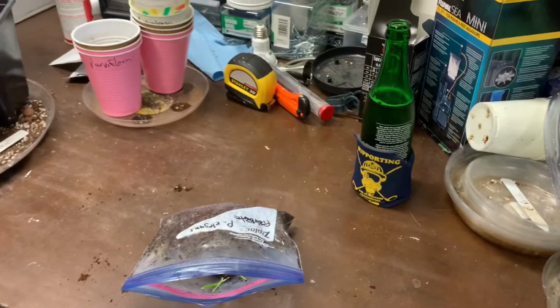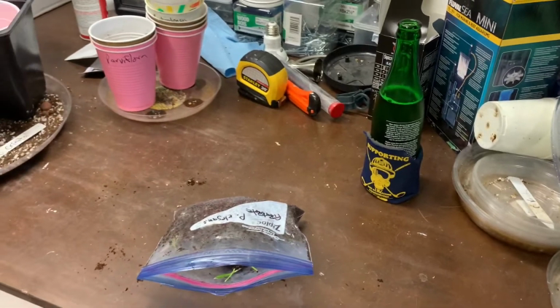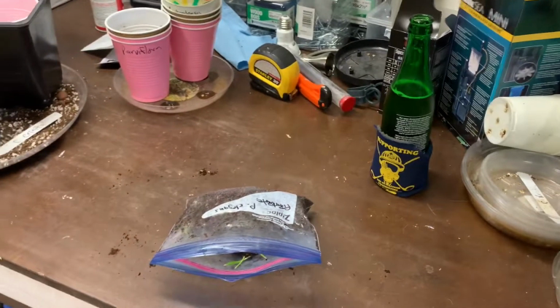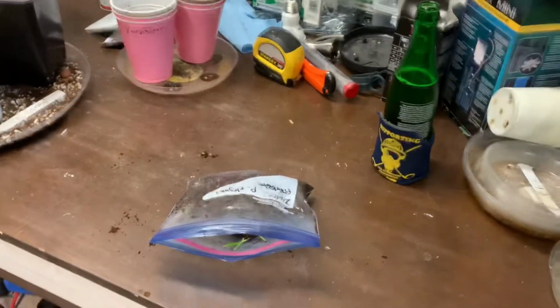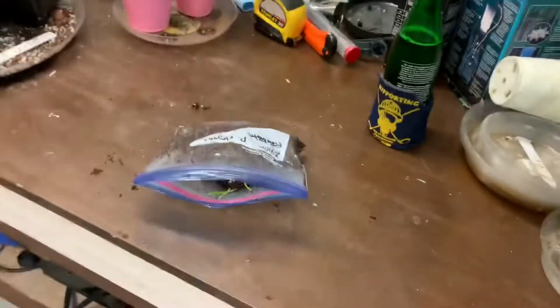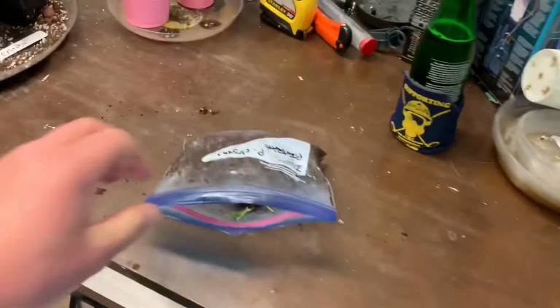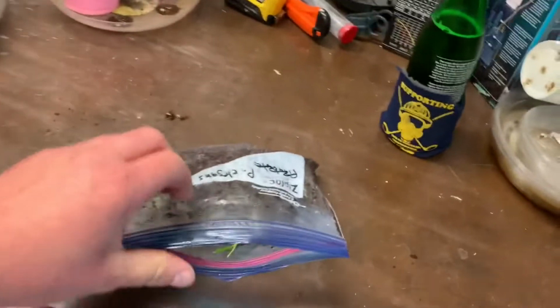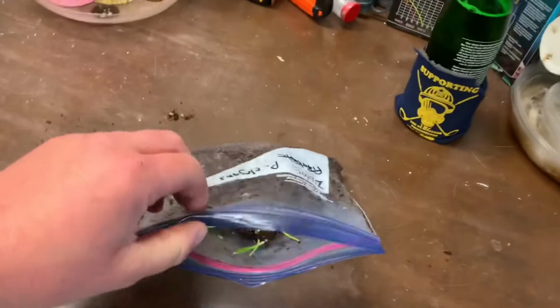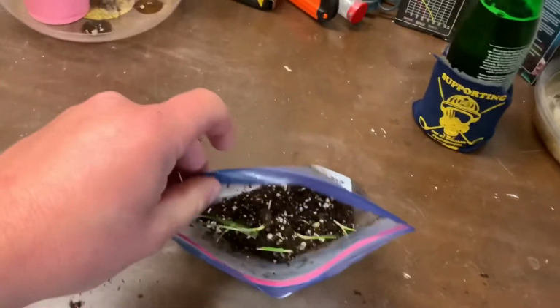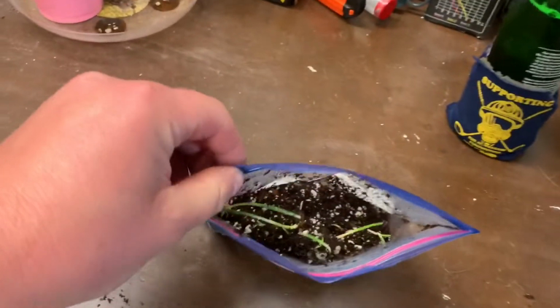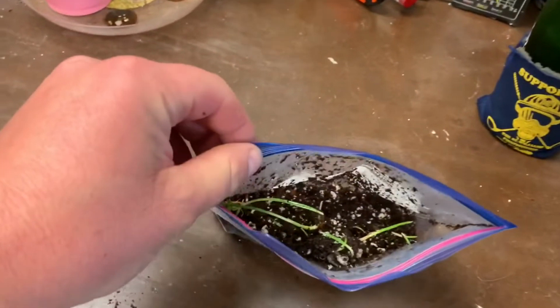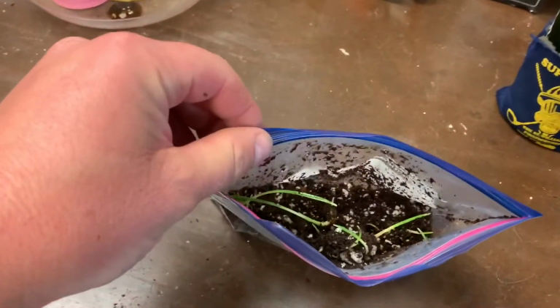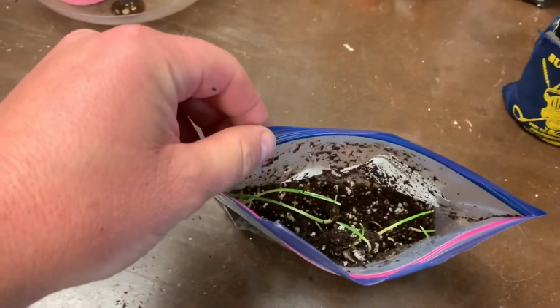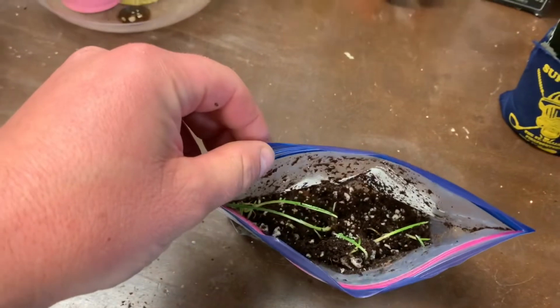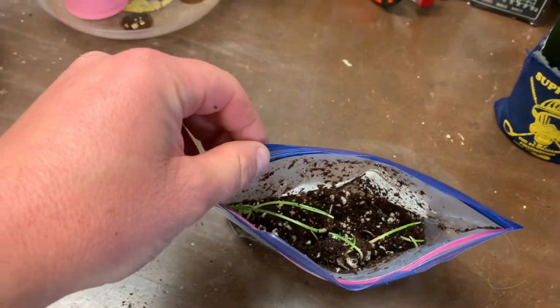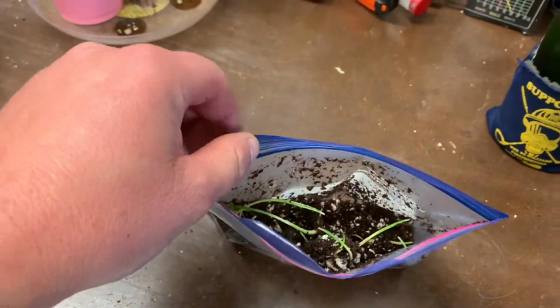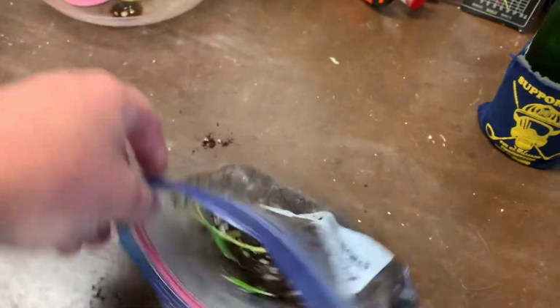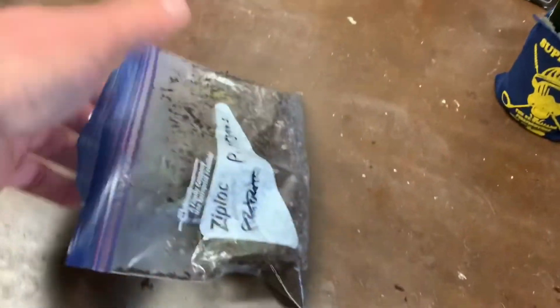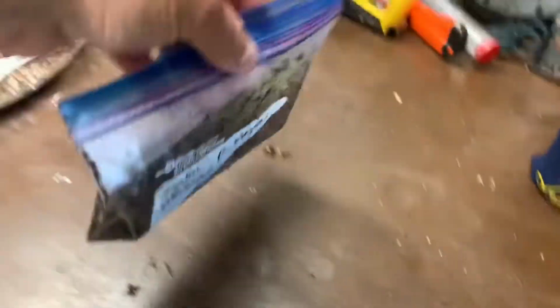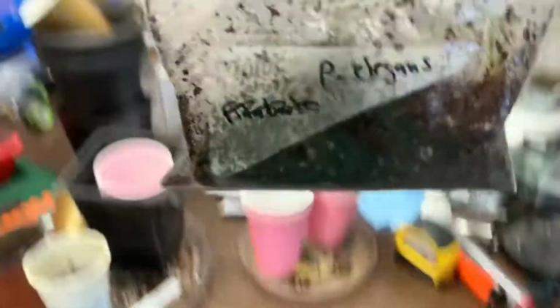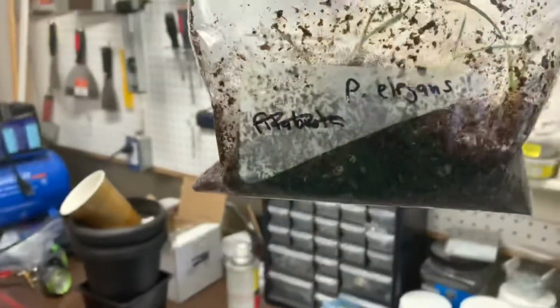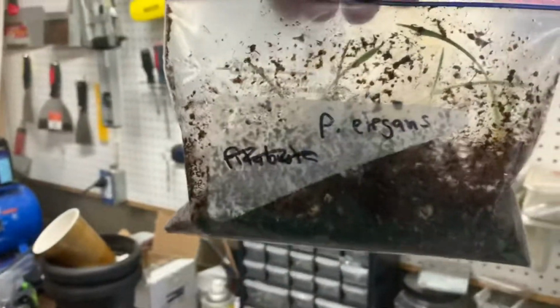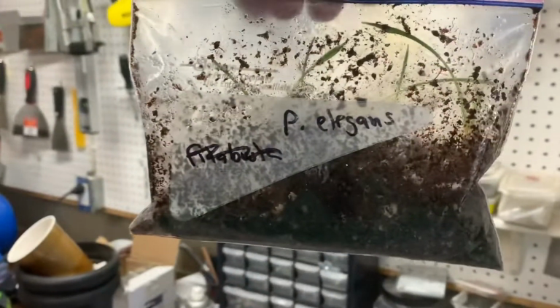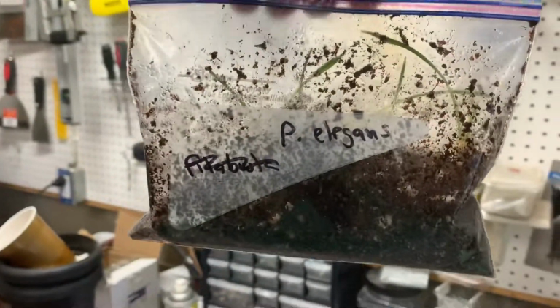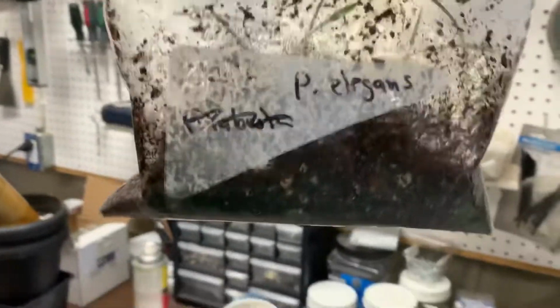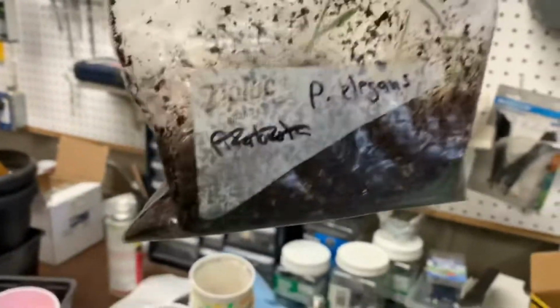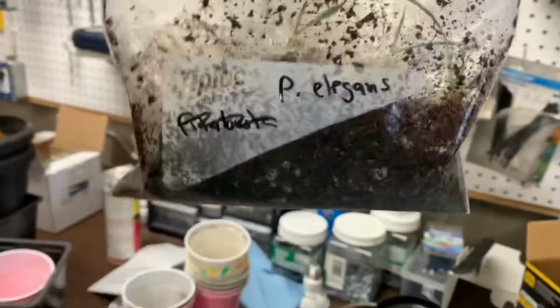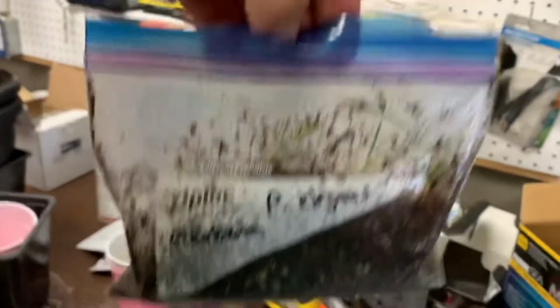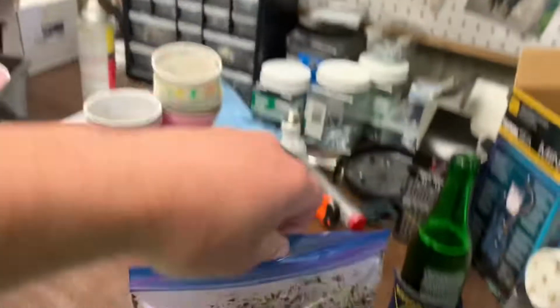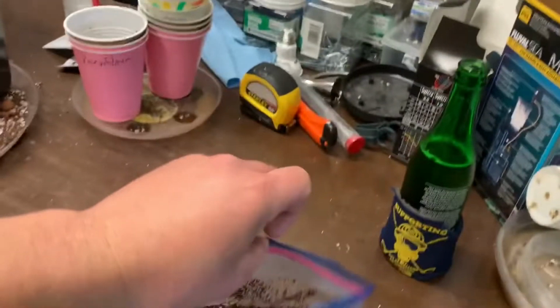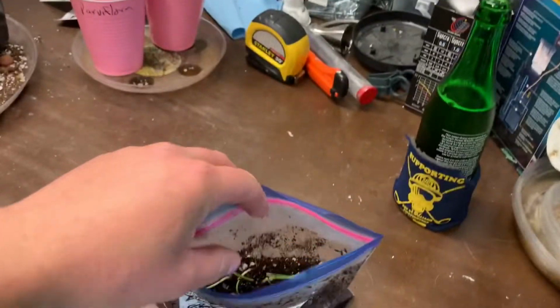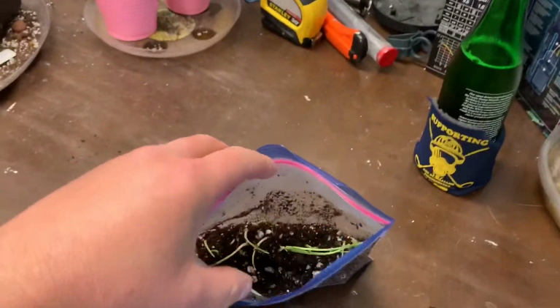Hey everybody, happy long weekend, happy Sunday. Who do we have here? This is what happens when I get lazy. This is a bag of Tycho Sperma Elegans — seeds I collected in Jamaica back in March.